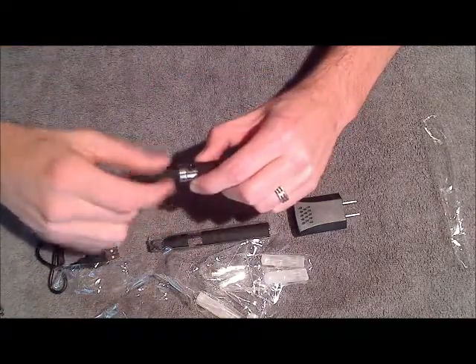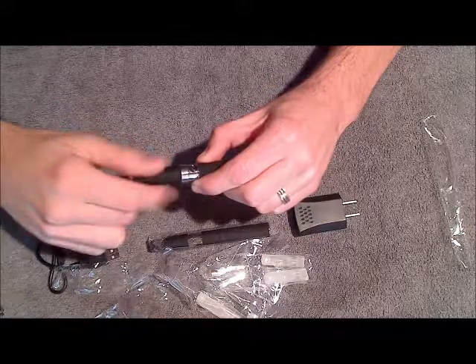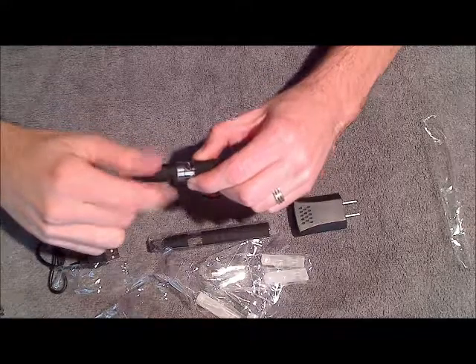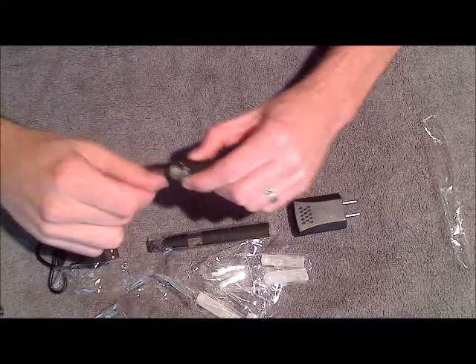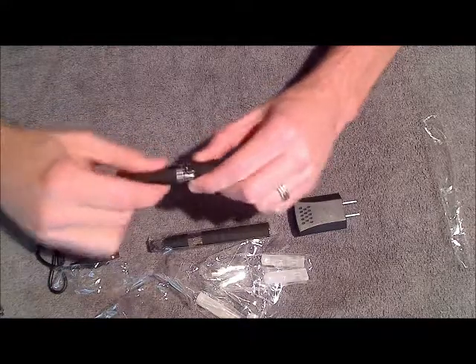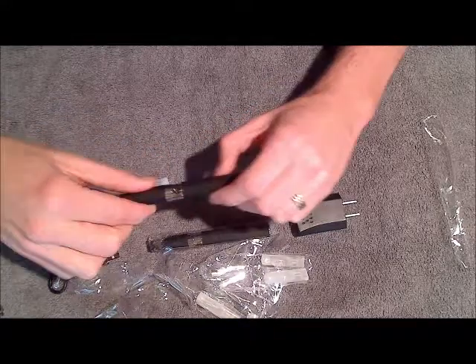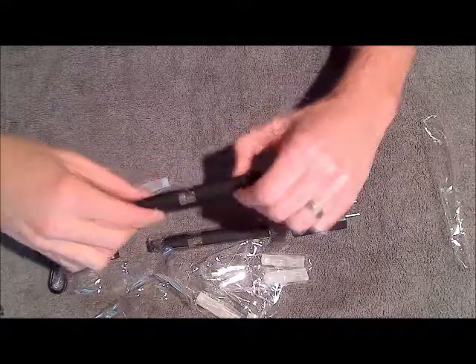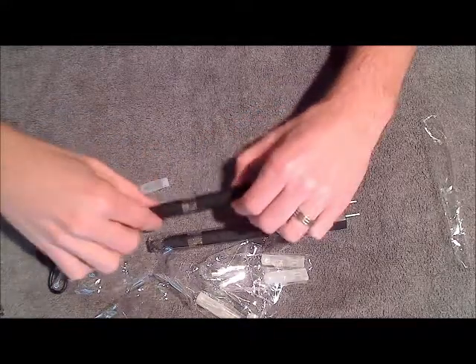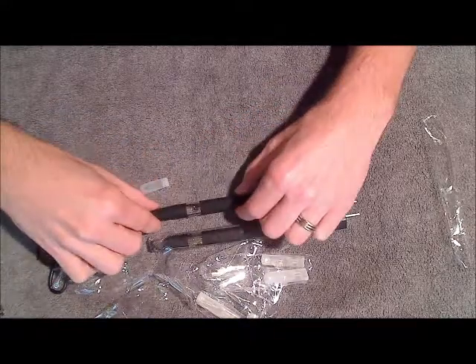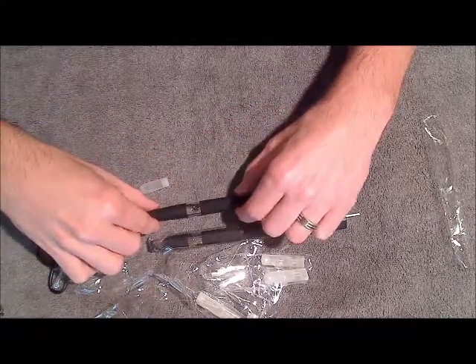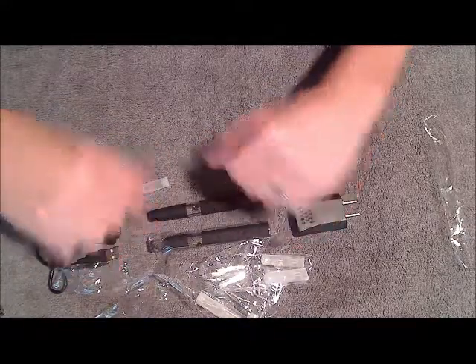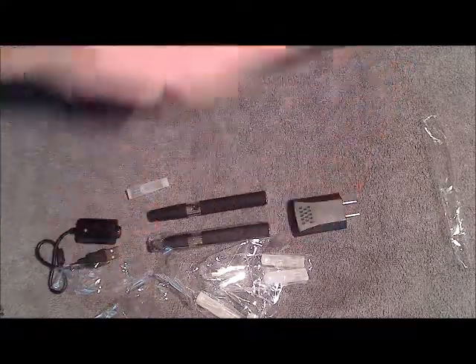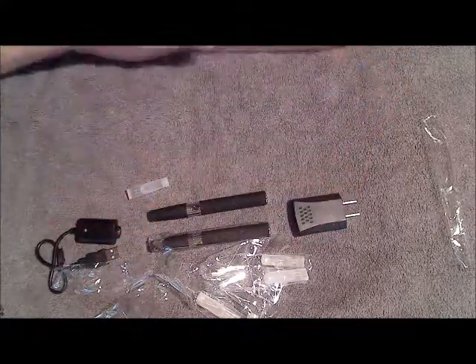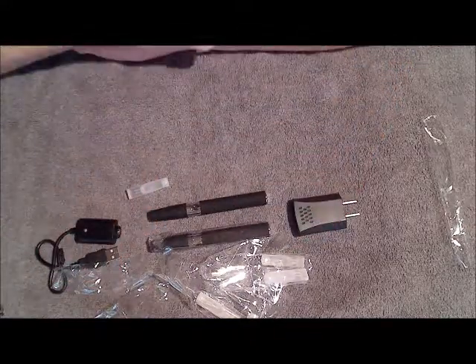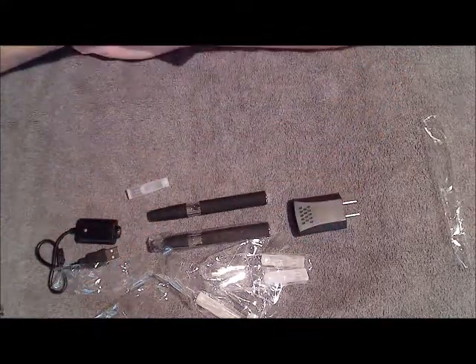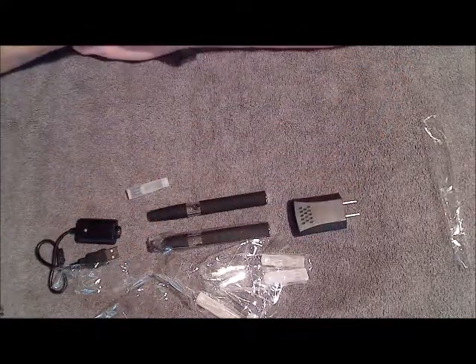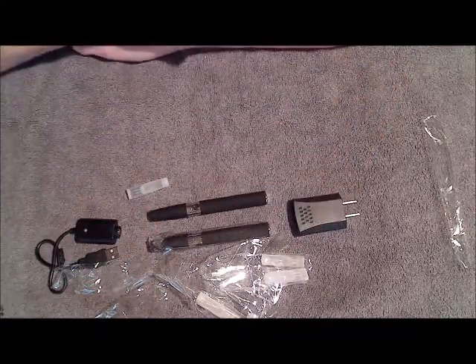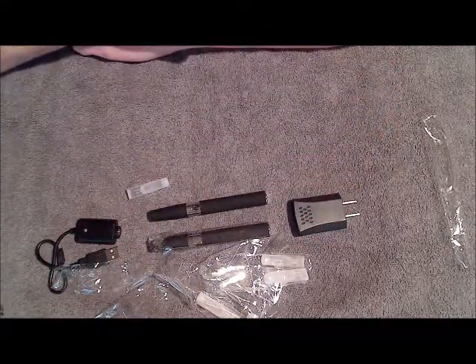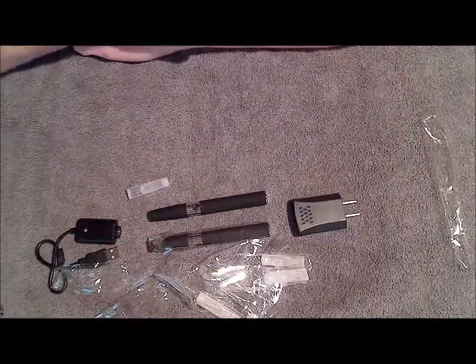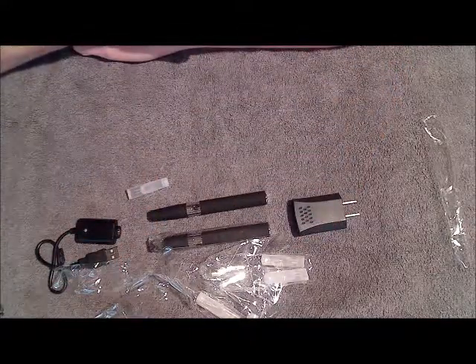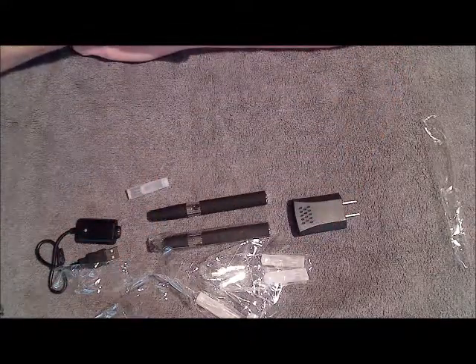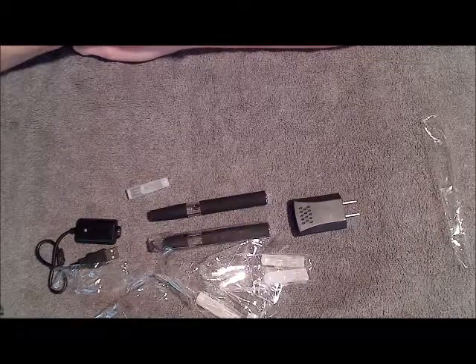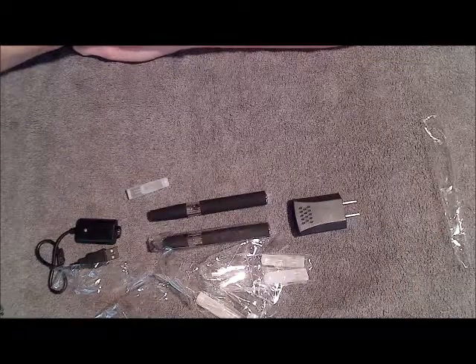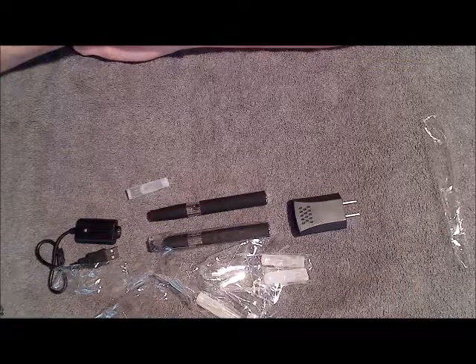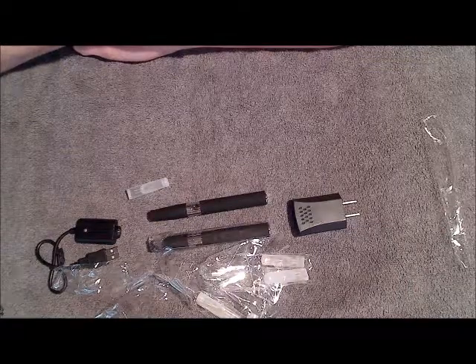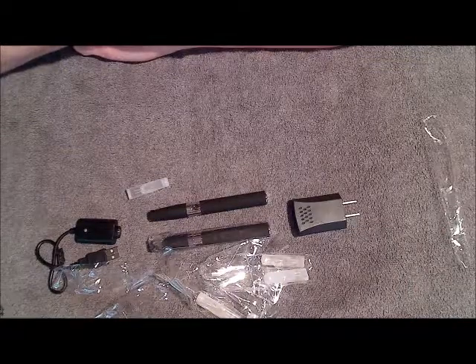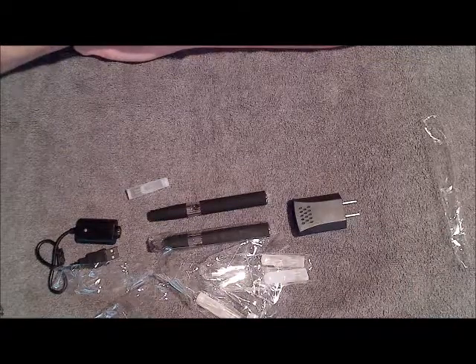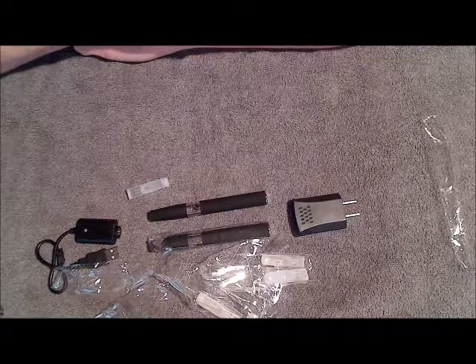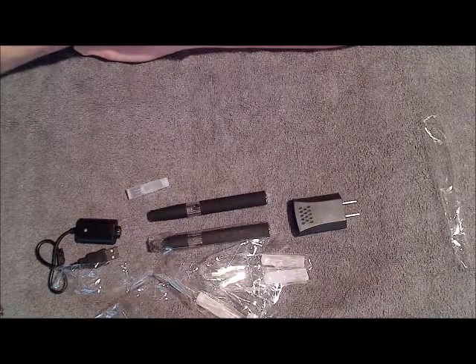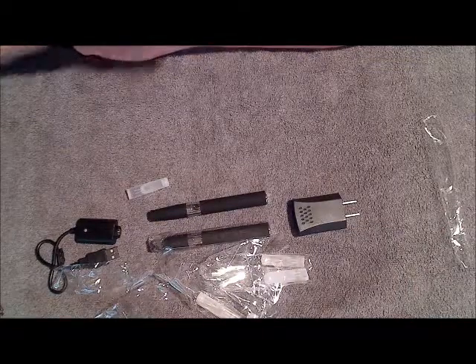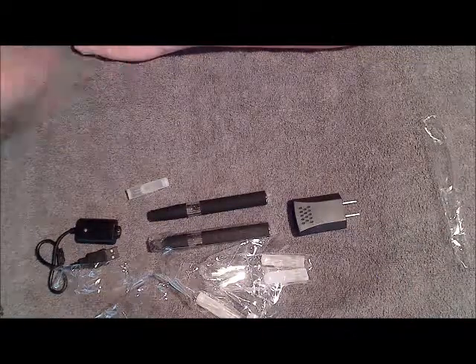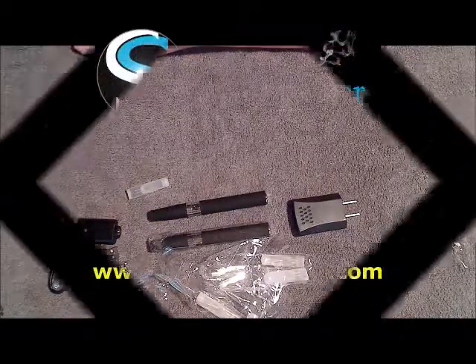If you have any further questions on the Ego-C, feel free to give me a call or shoot me an email at kevin@sharpsmoker.com. Thanks for watching this video and have a great day.